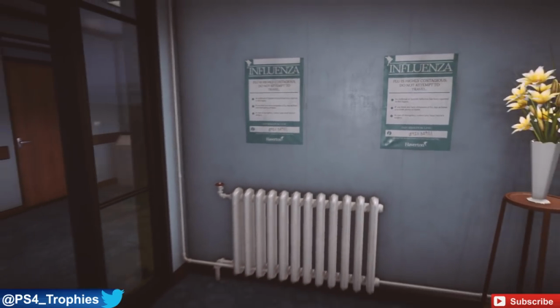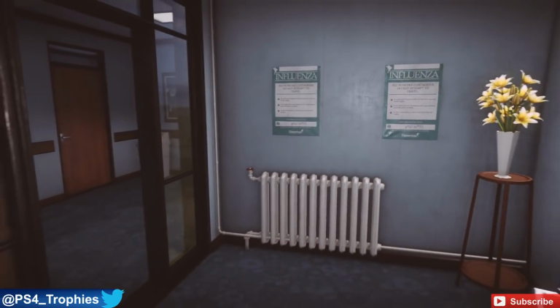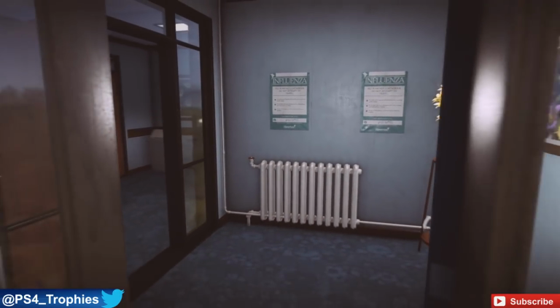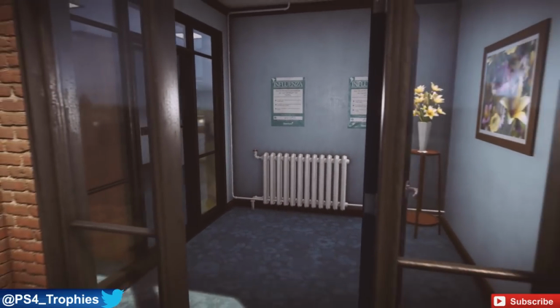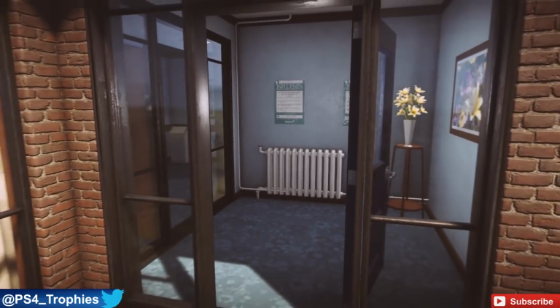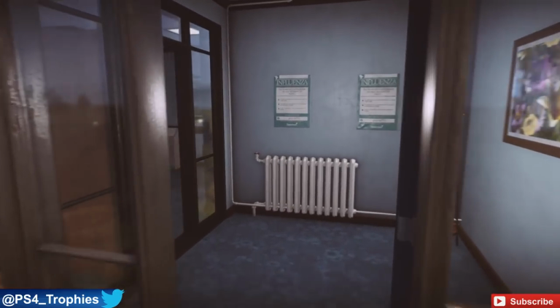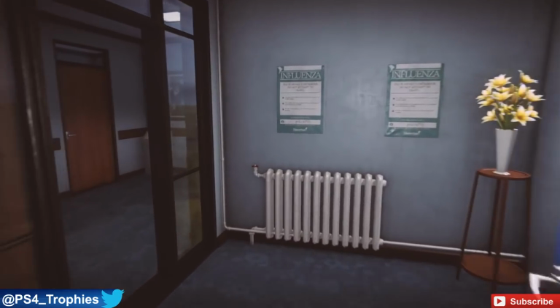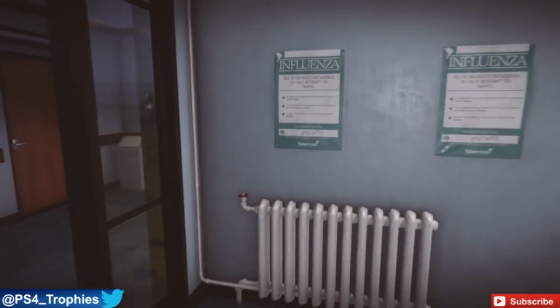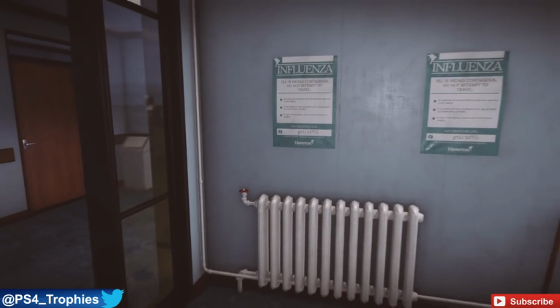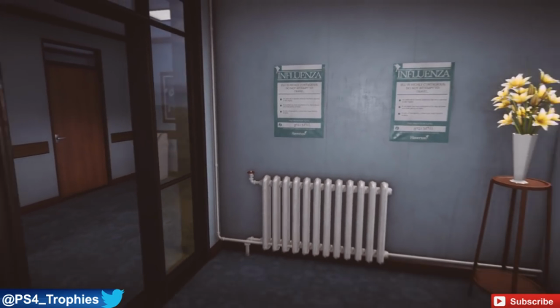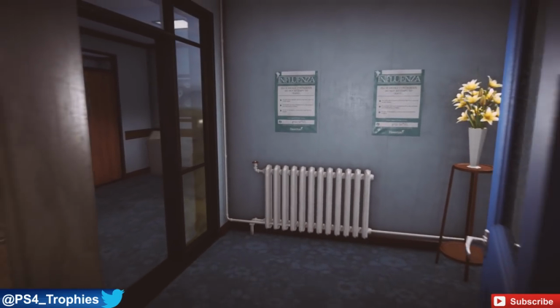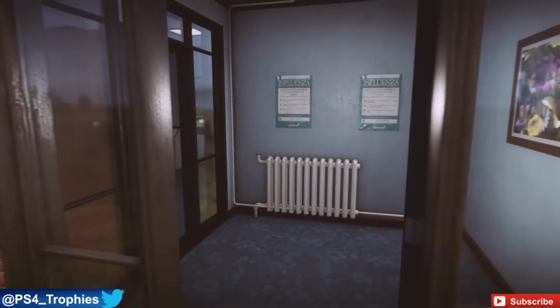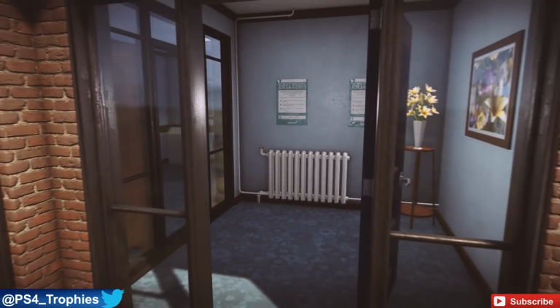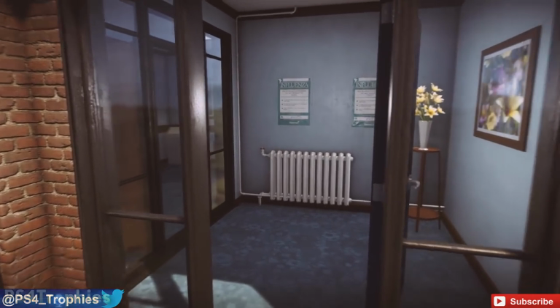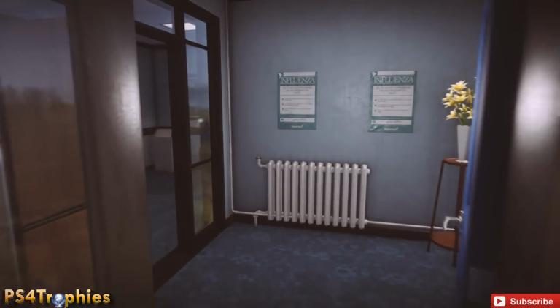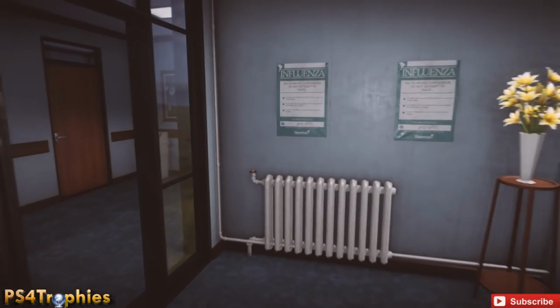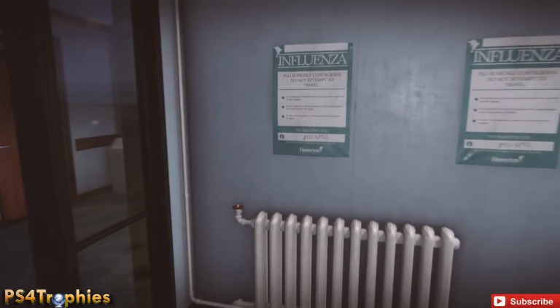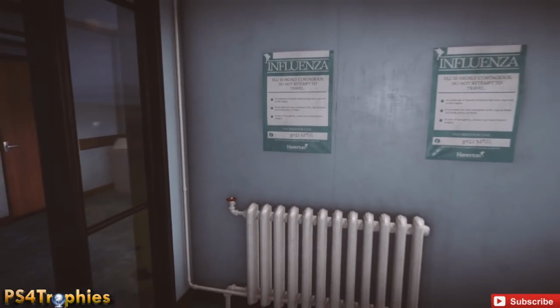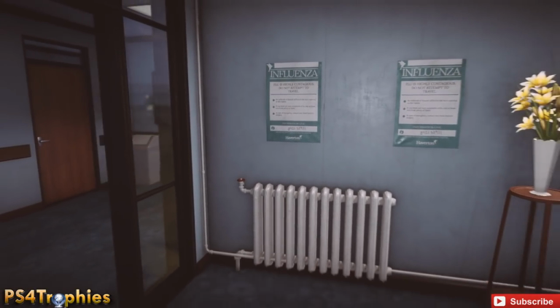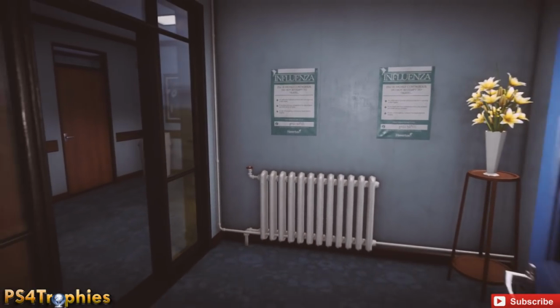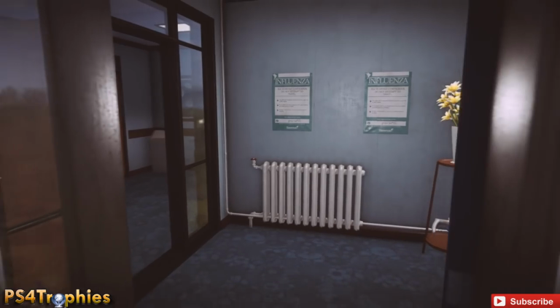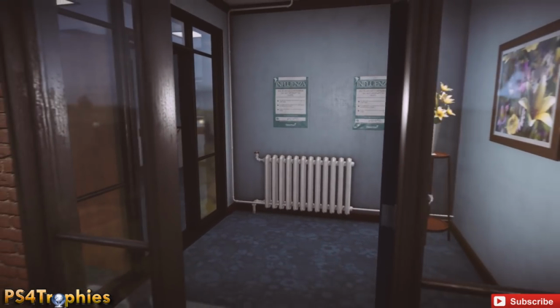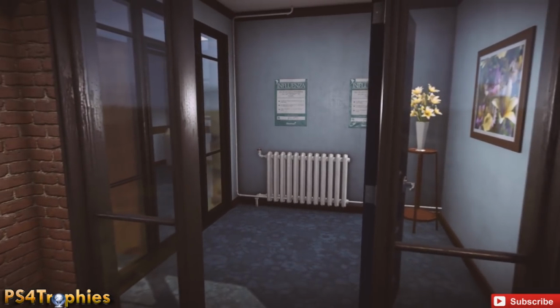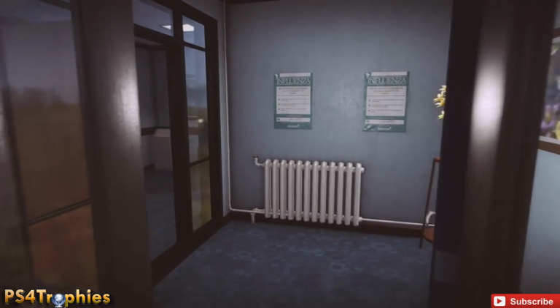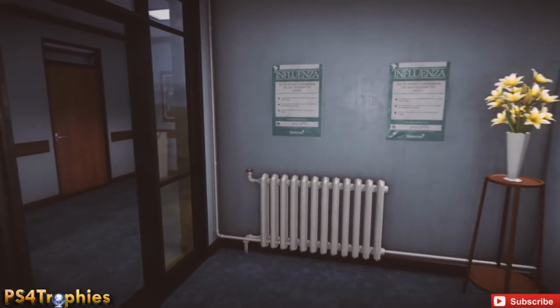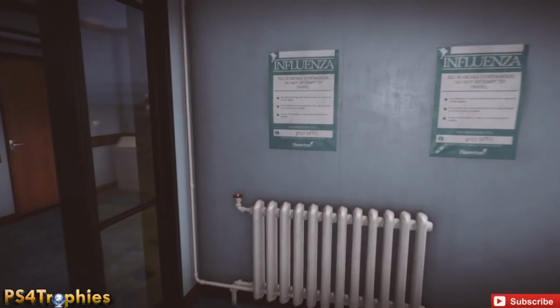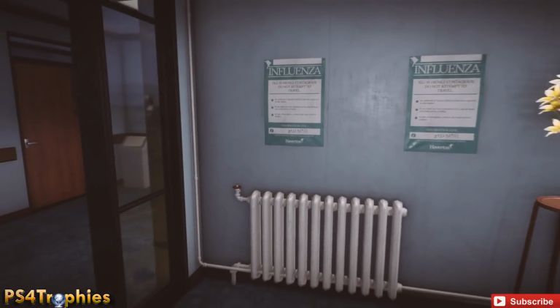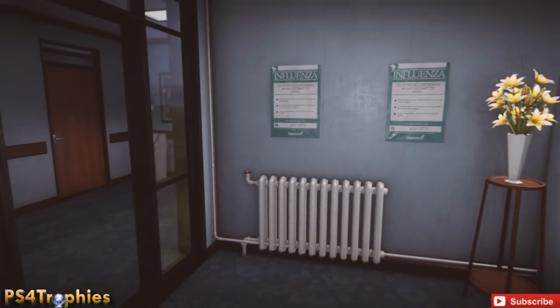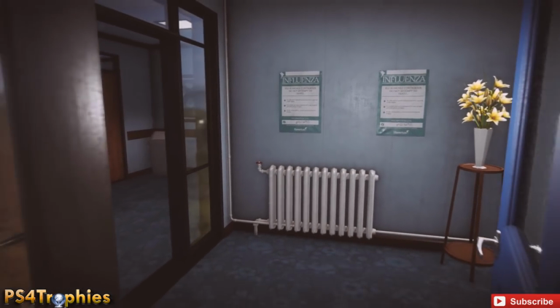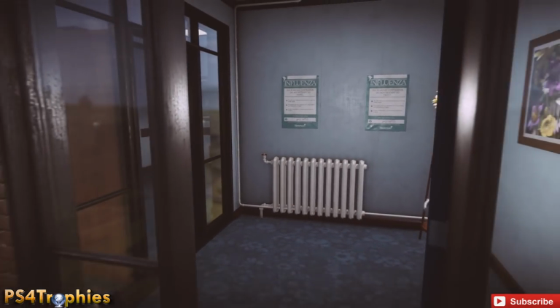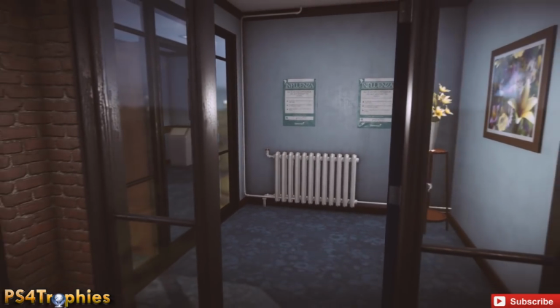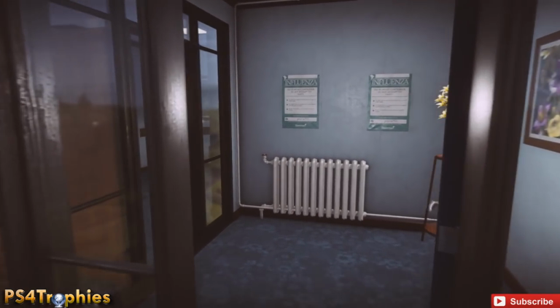All you need to do is go in and exit this building ten times. If you go into the back around the corner, you'll initiate a memory sequence — if that's what you want to call it. Just do this ten times and you will pop the trophy.